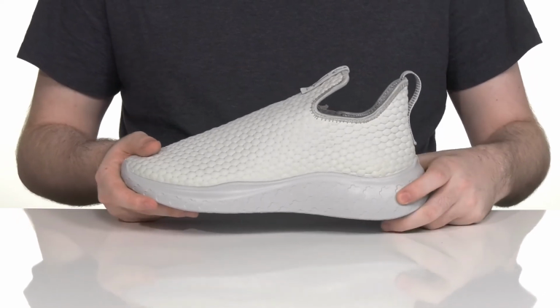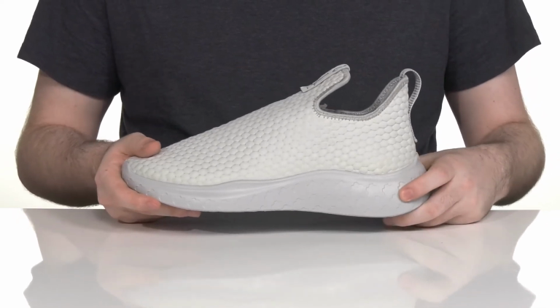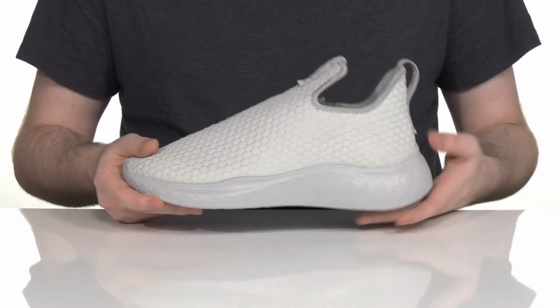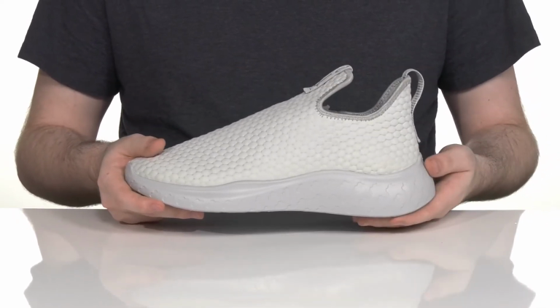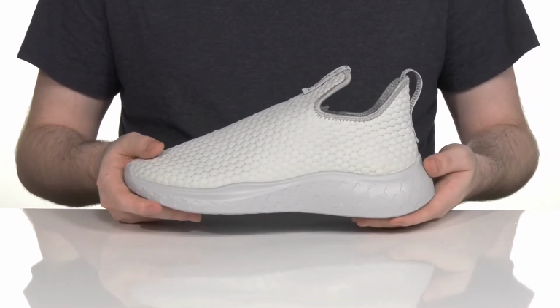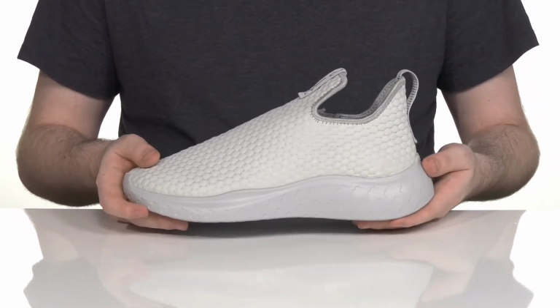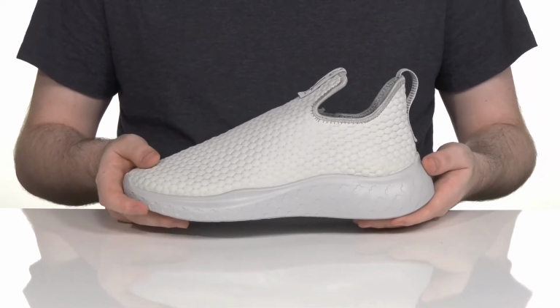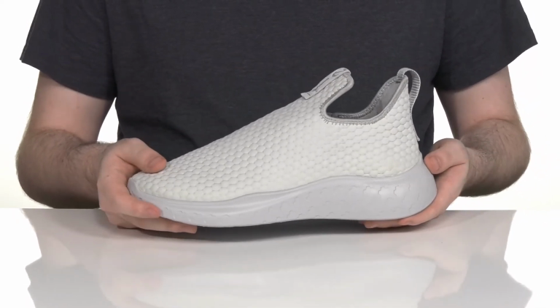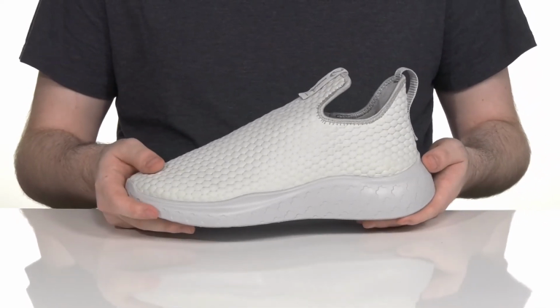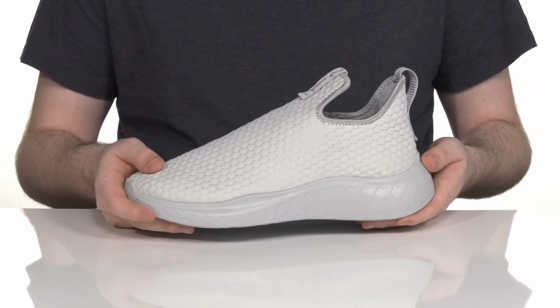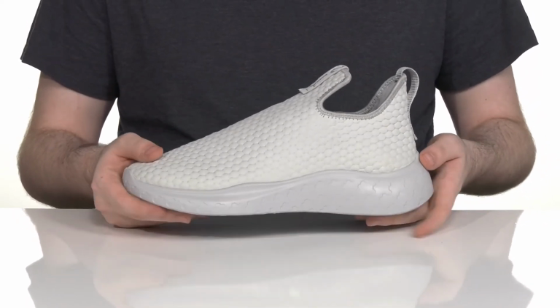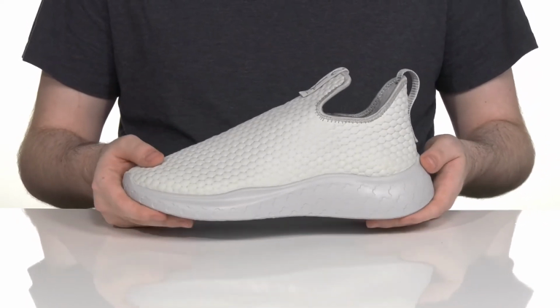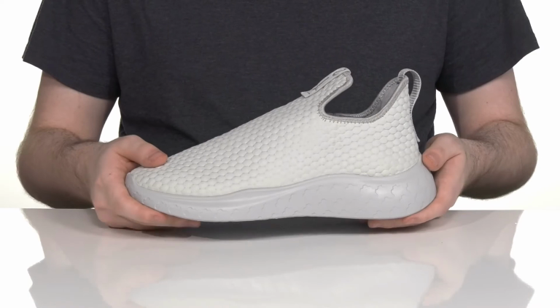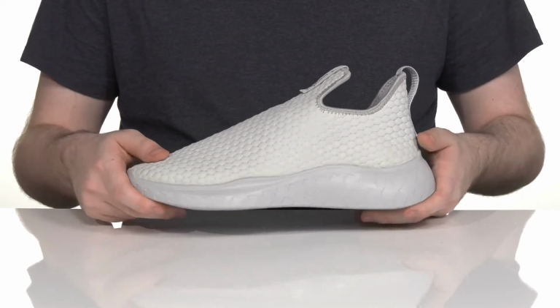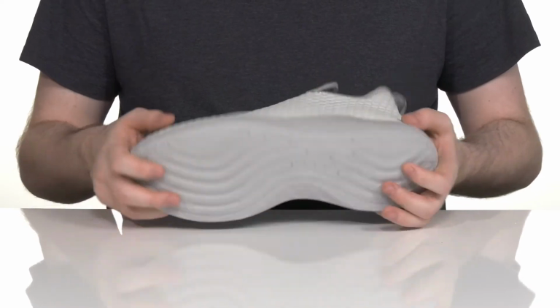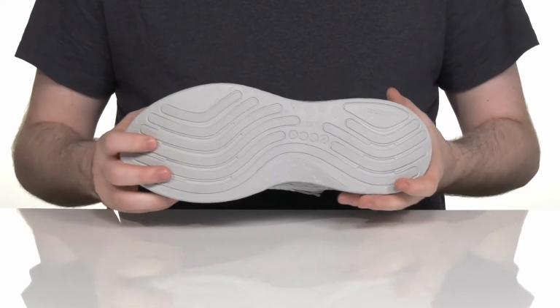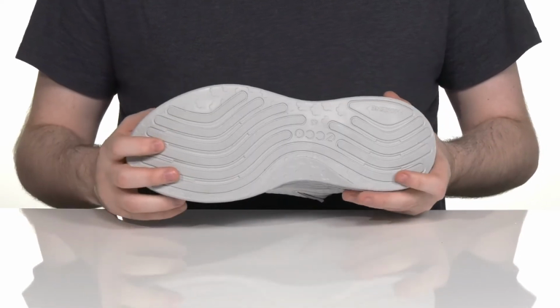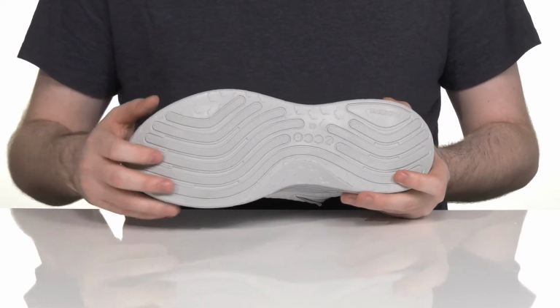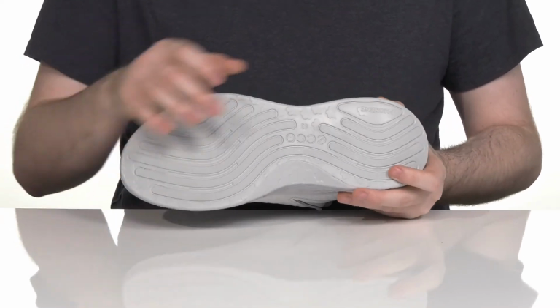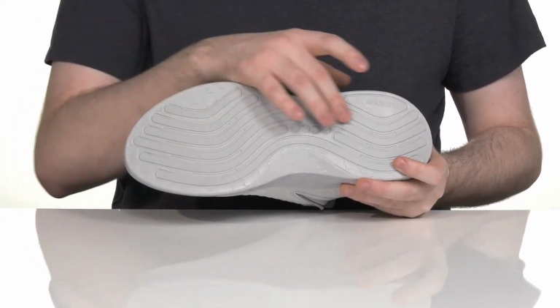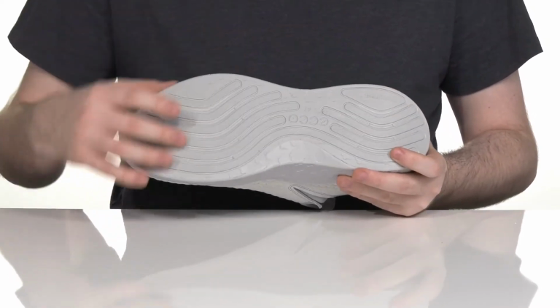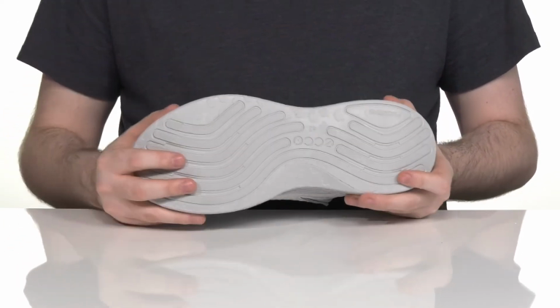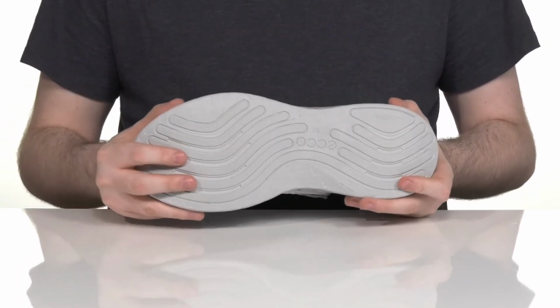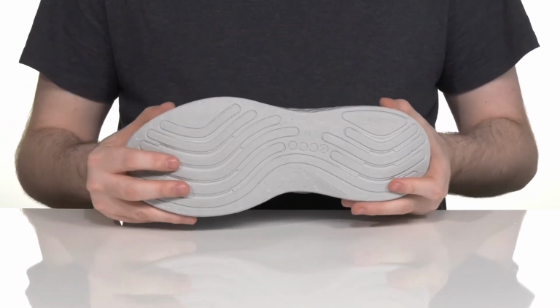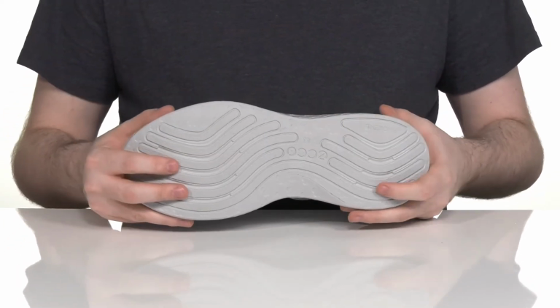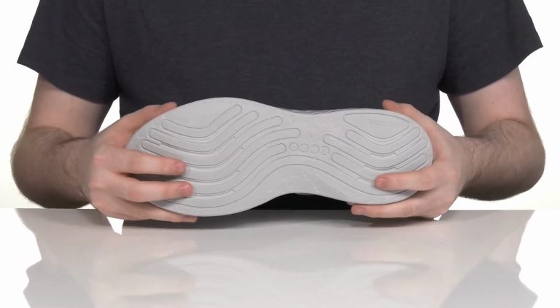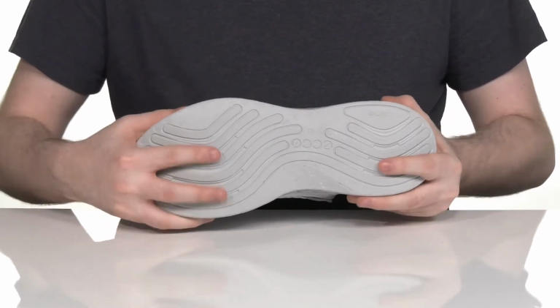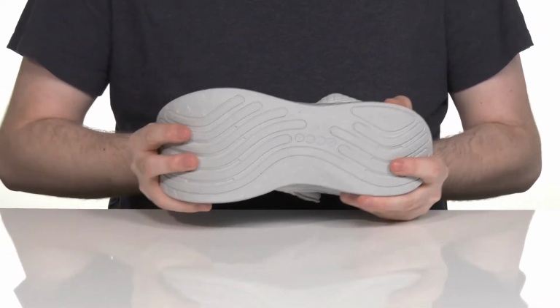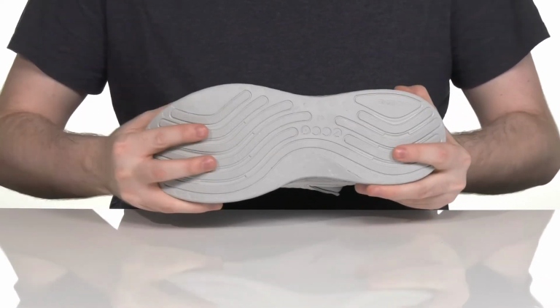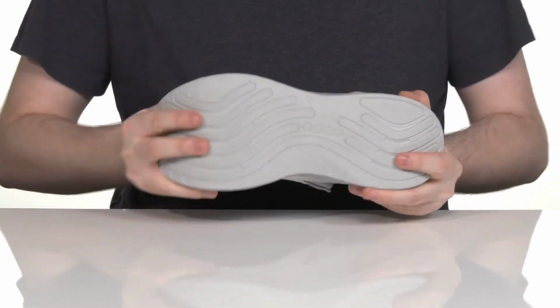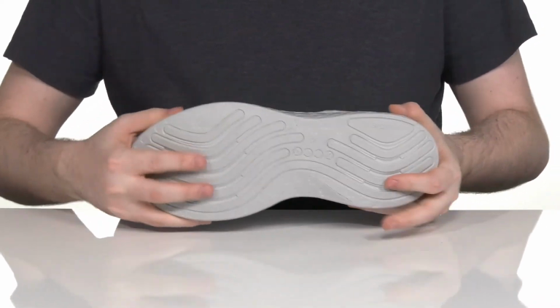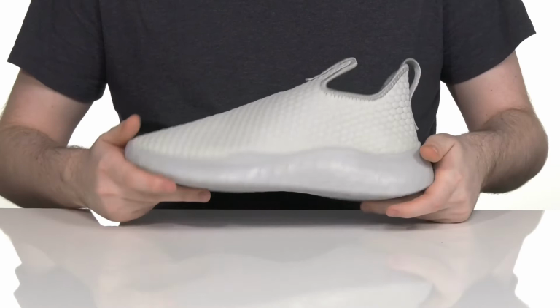With the soft lightweight Phorene midsole that has lots of responsiveness and shock absorption to keep you moving. Underneath it's lightly textured, giving you a great grip with some reliable flex.